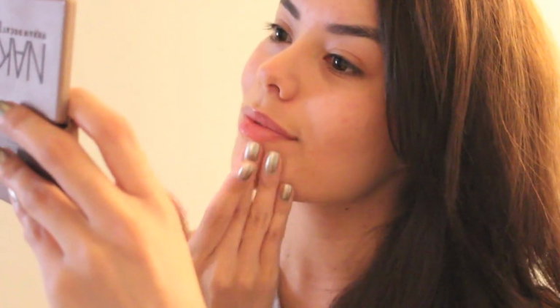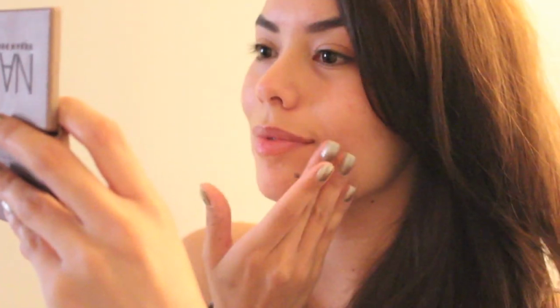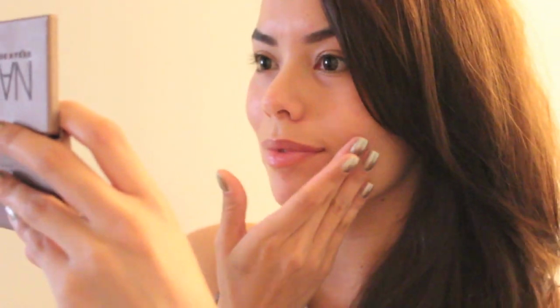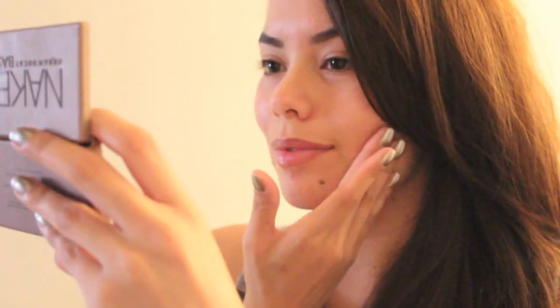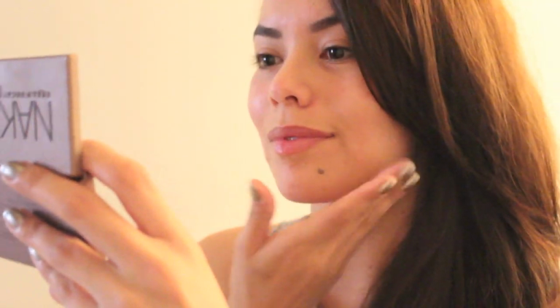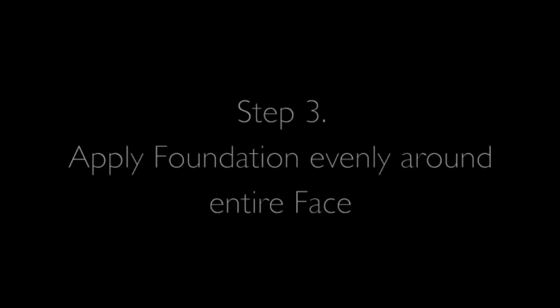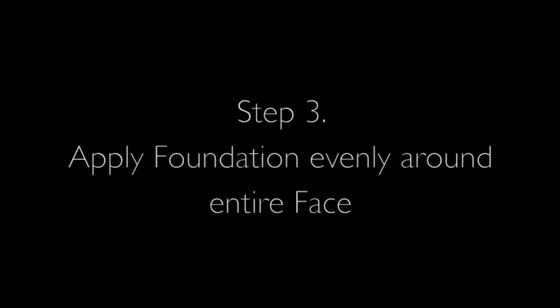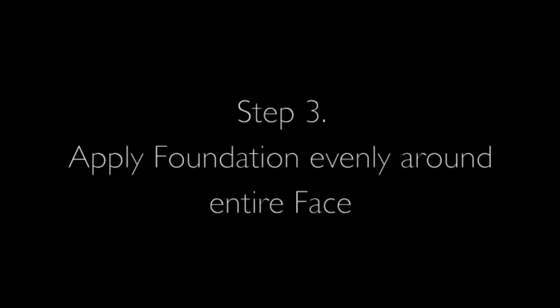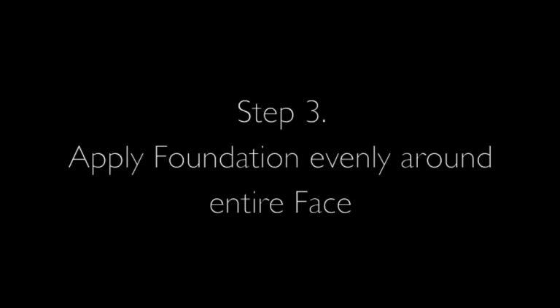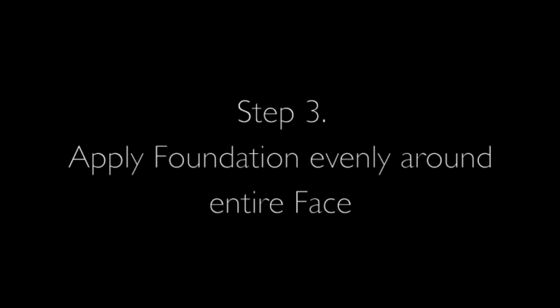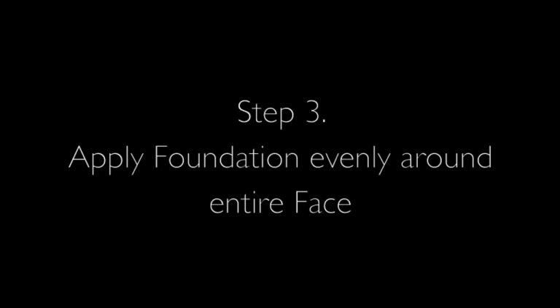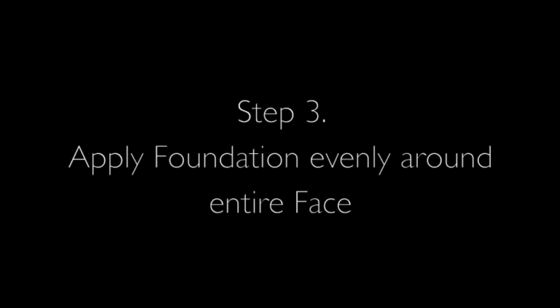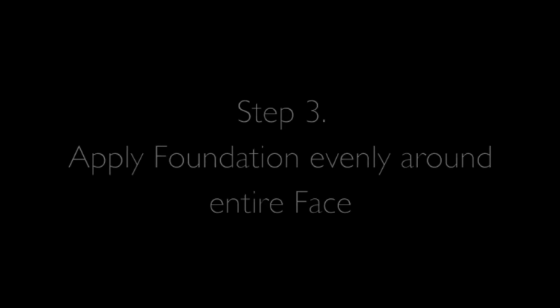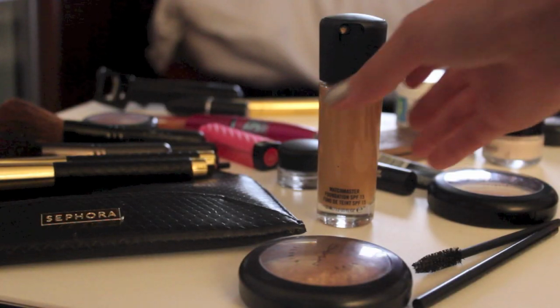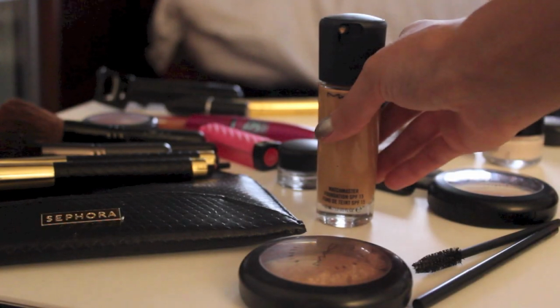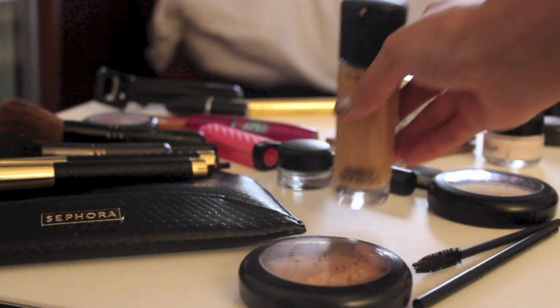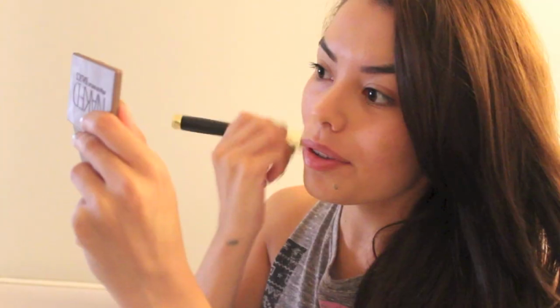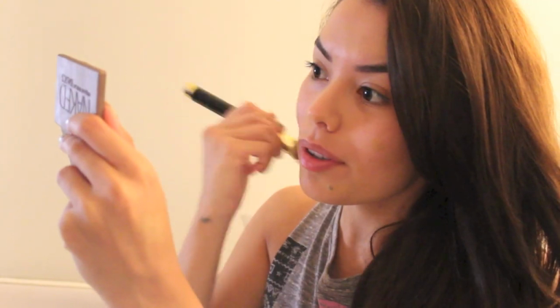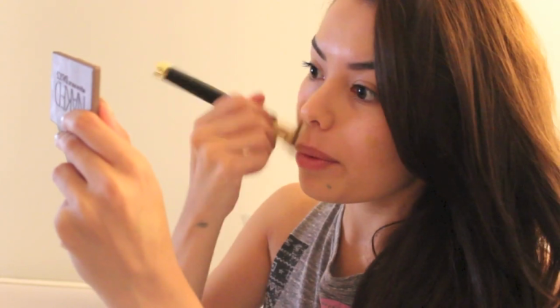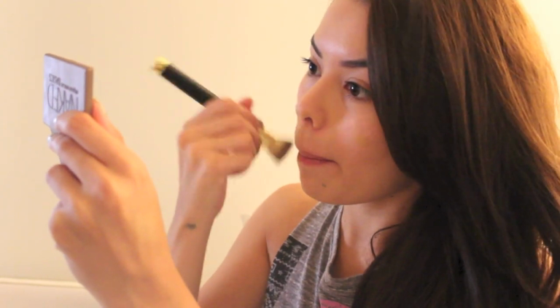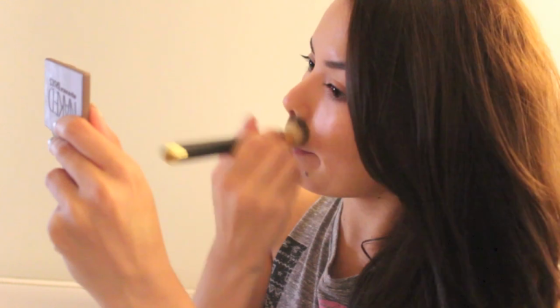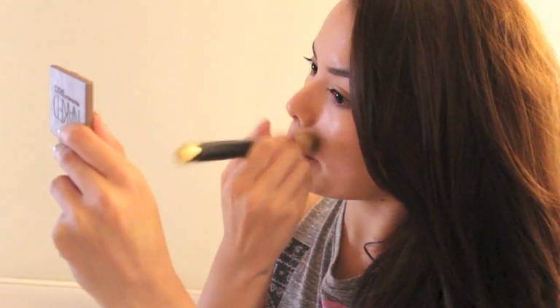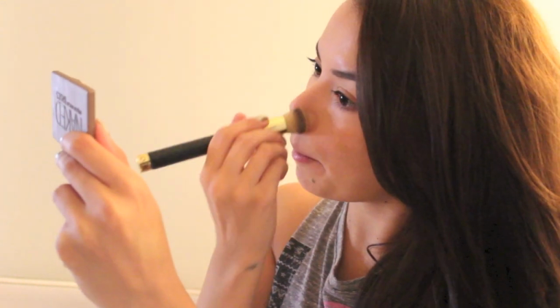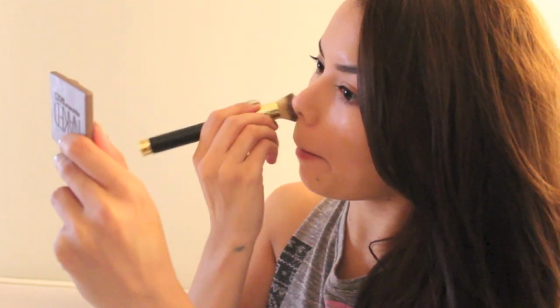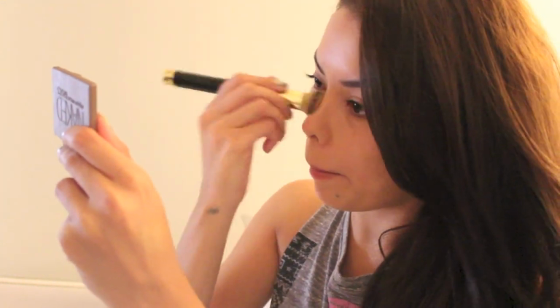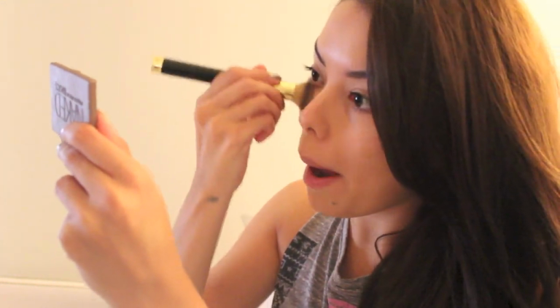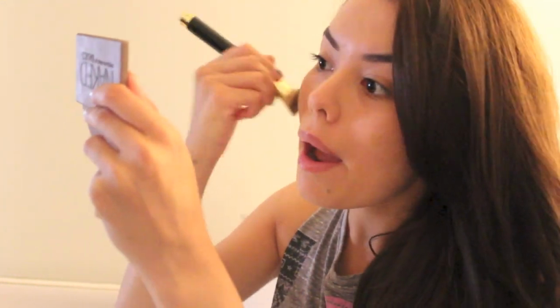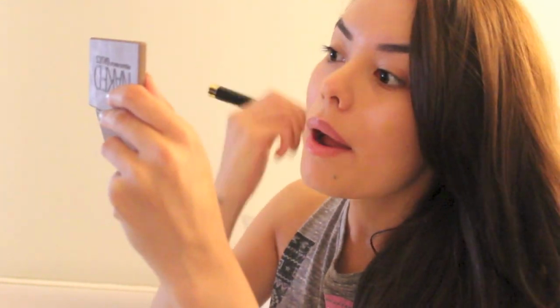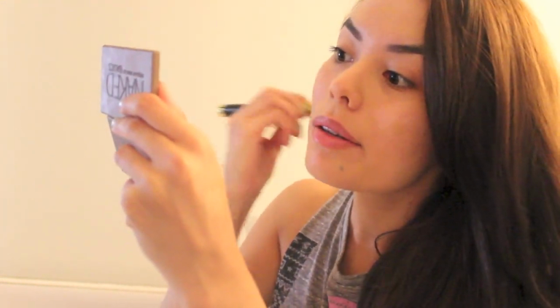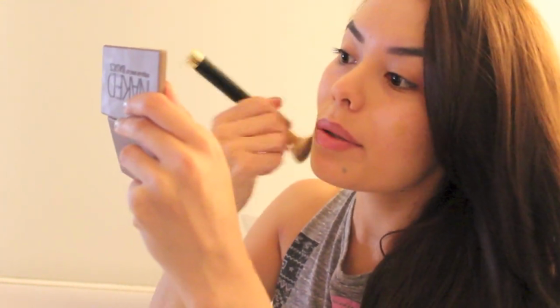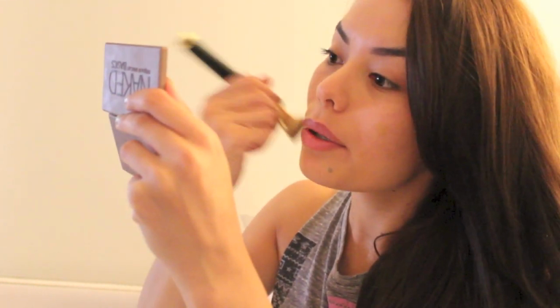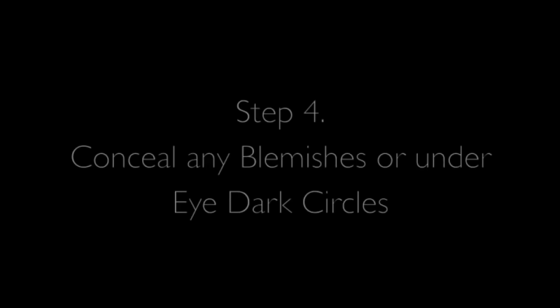Now I'm taking my MAC Match Master Foundation in SPF 15 and evenly applying that on my face to give me a flawless look.